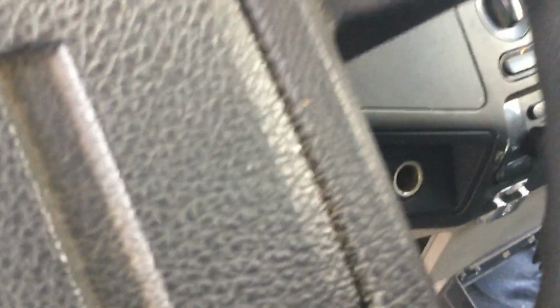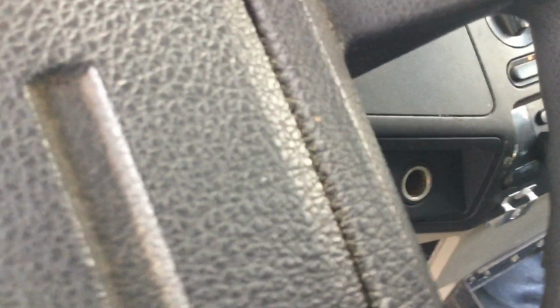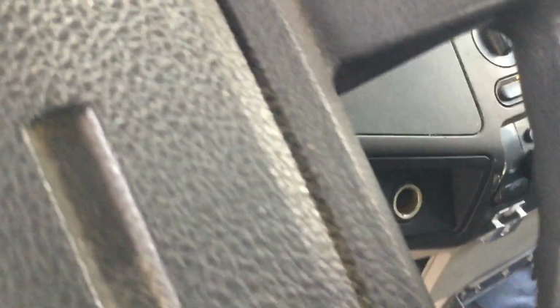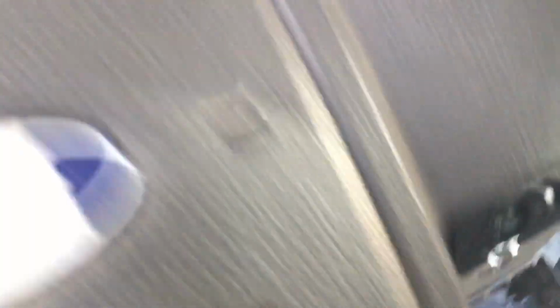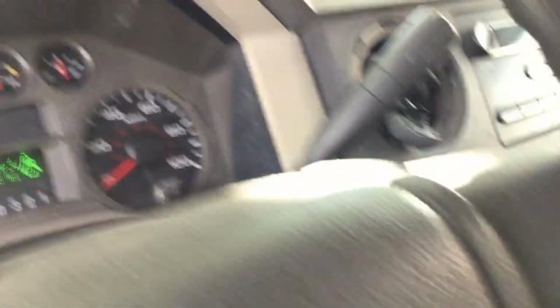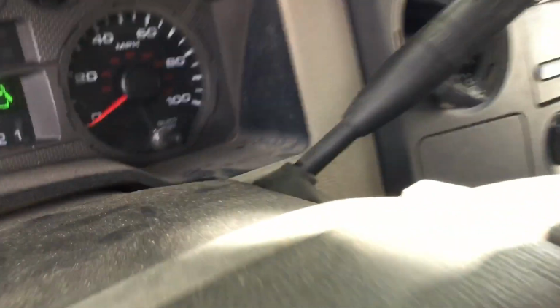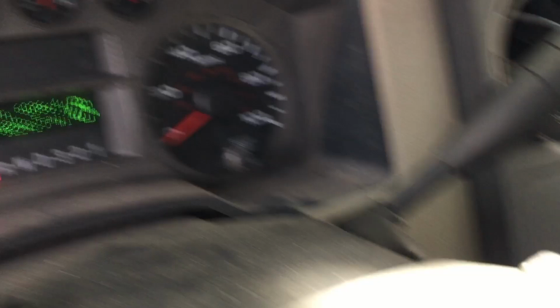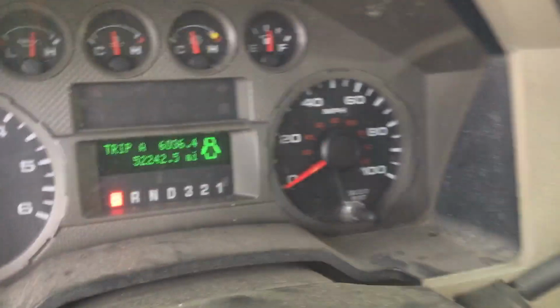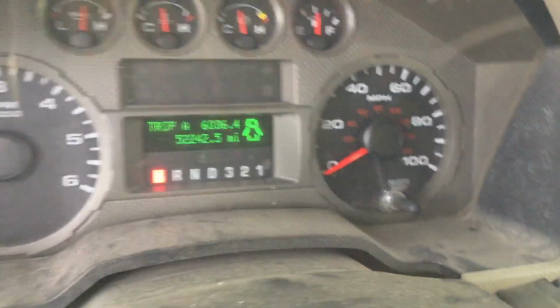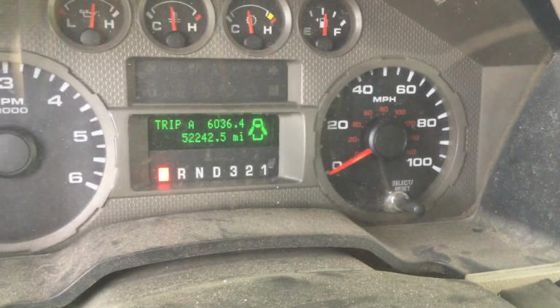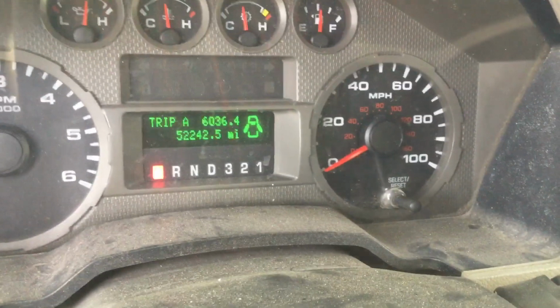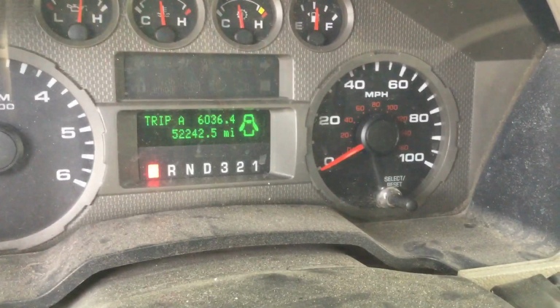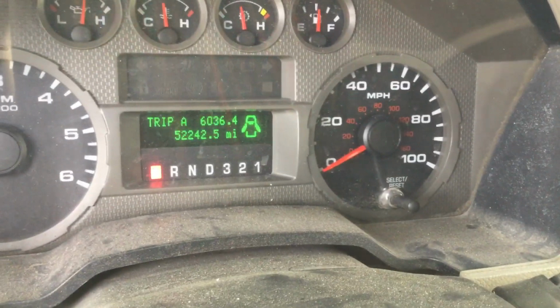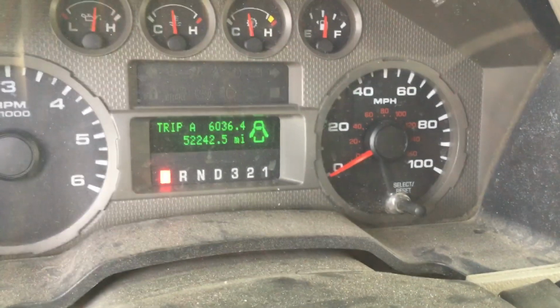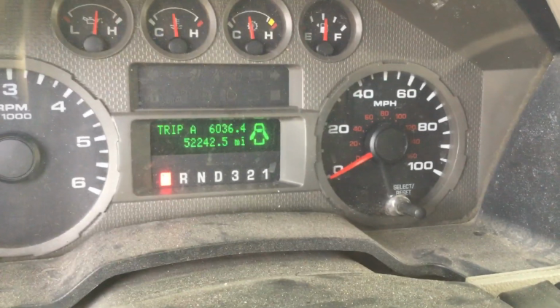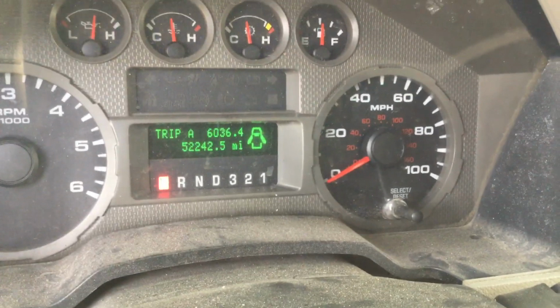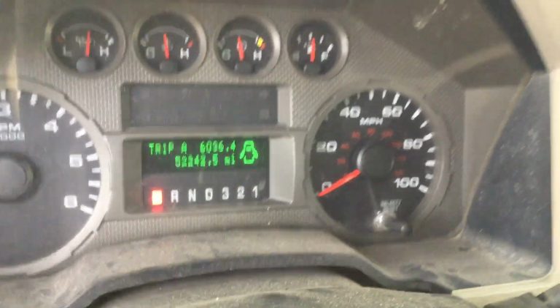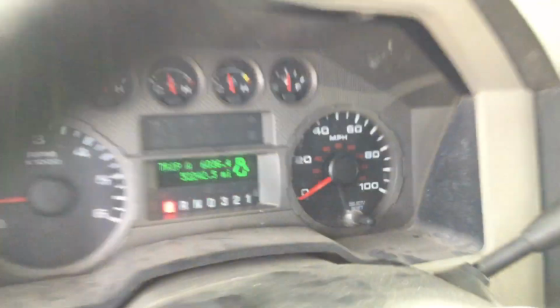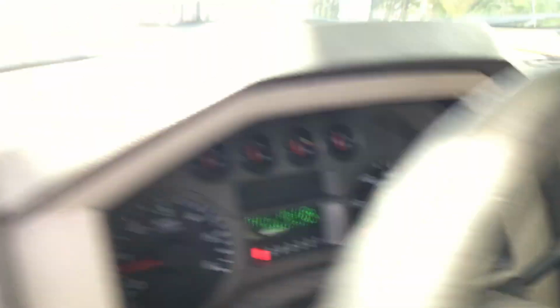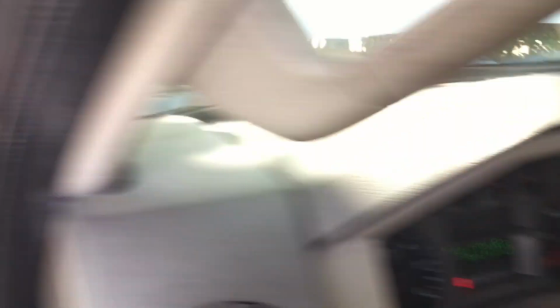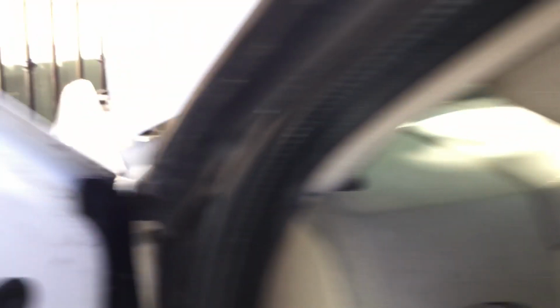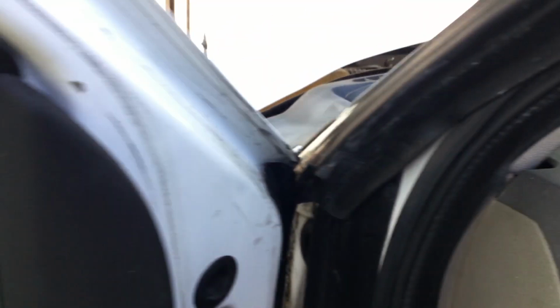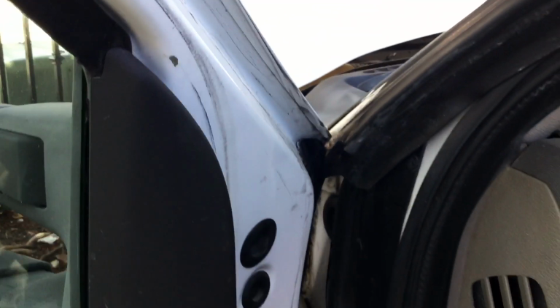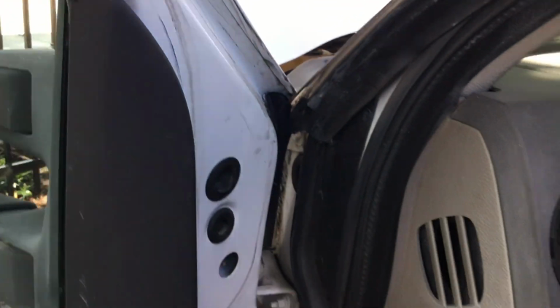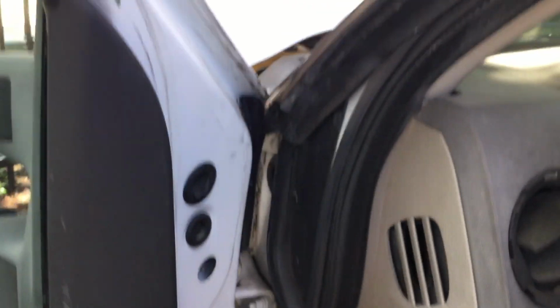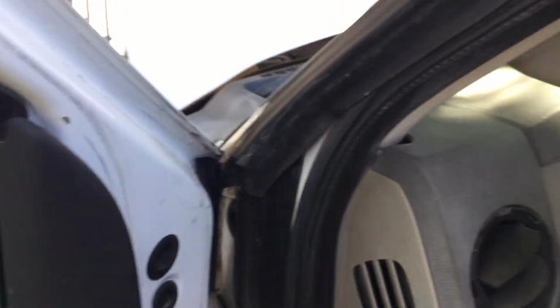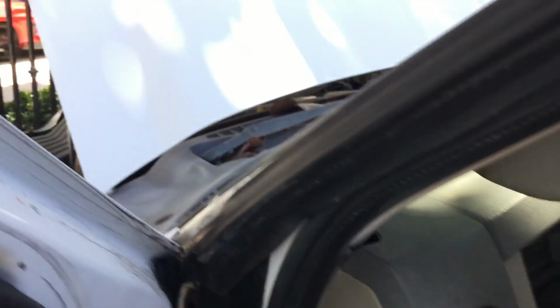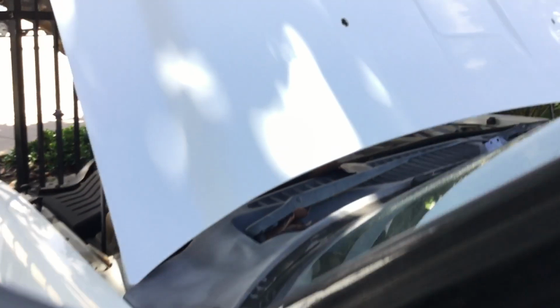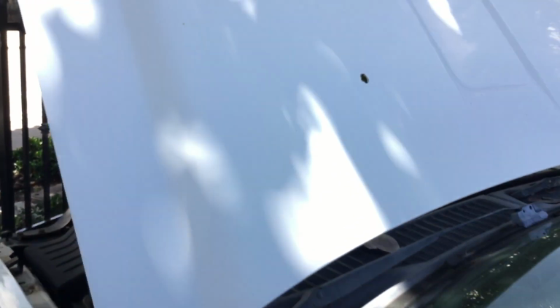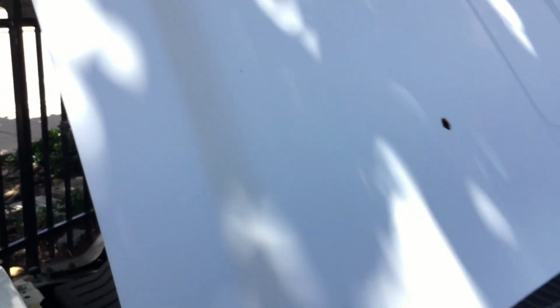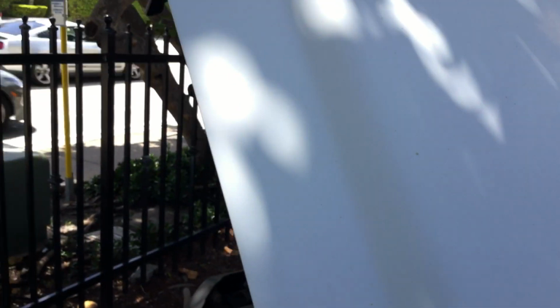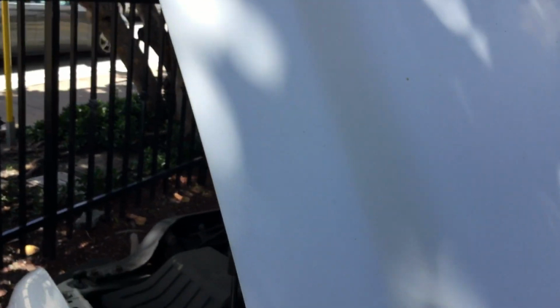The radio doesn't turn off. Here are the miles — it's got 52,242 miles. I'm going to rev it up so you can hear the engine. Sounds good.